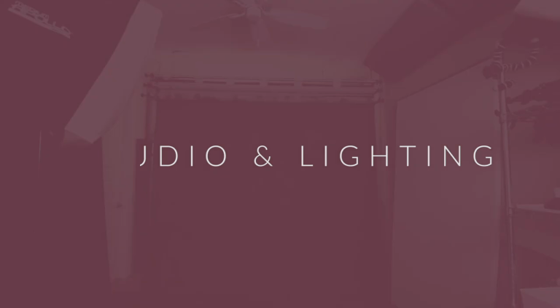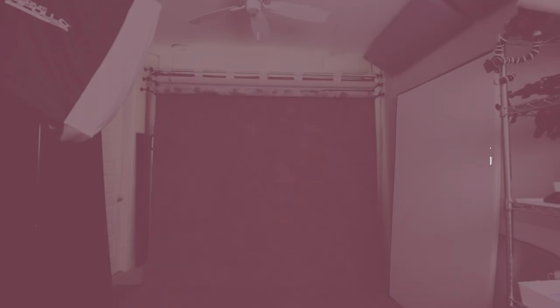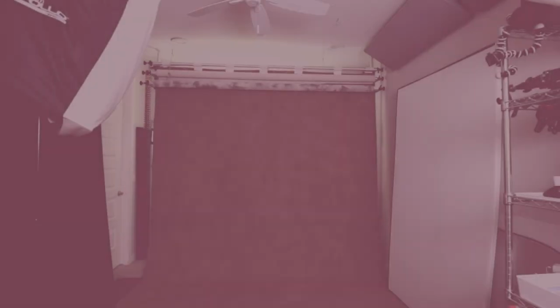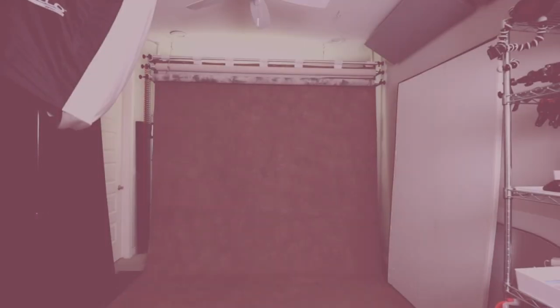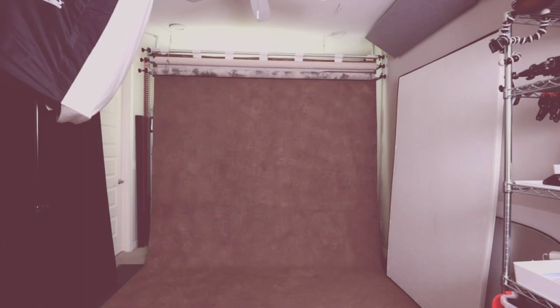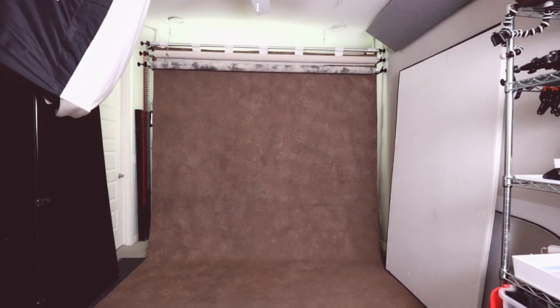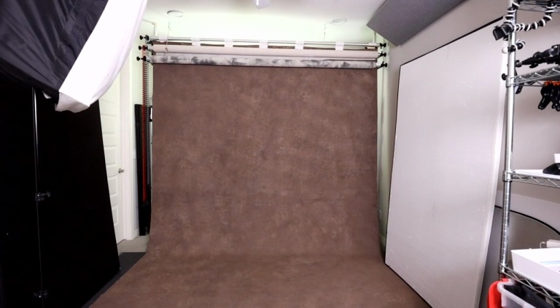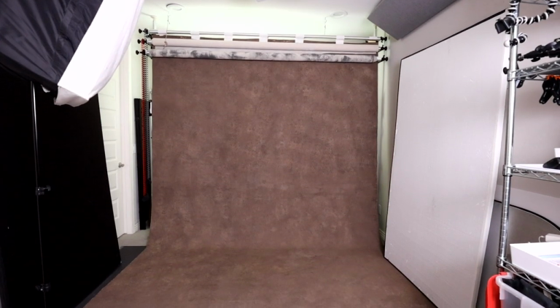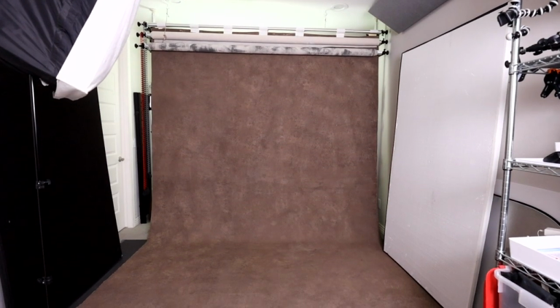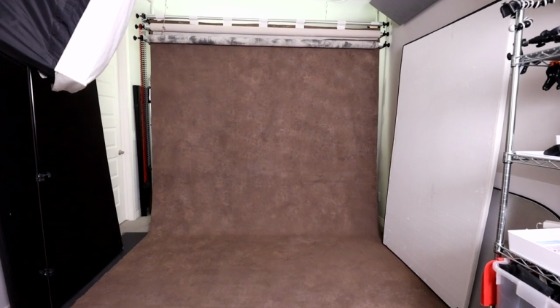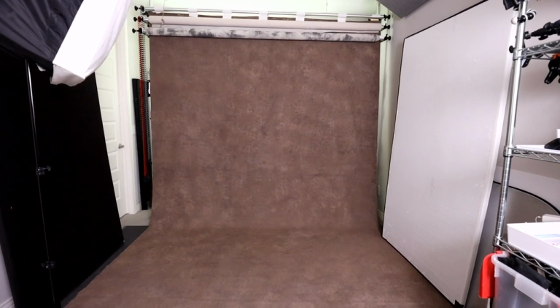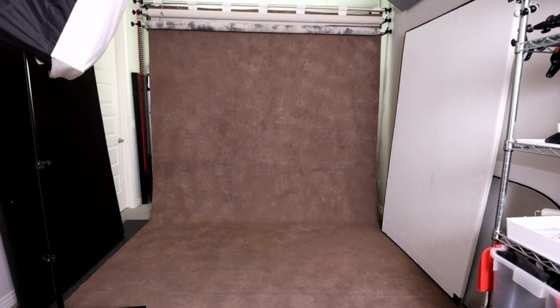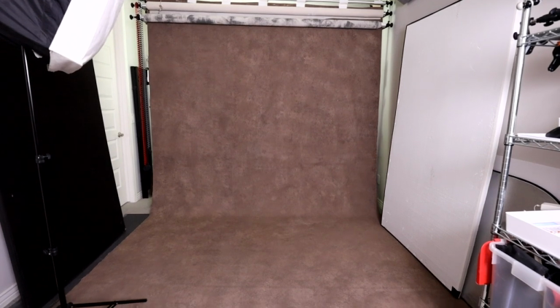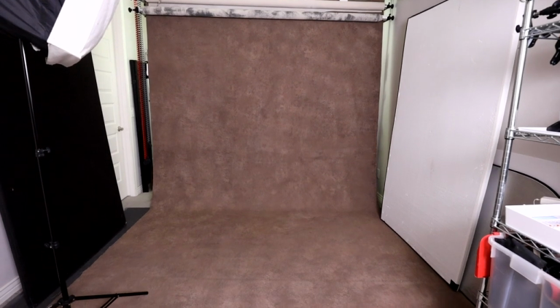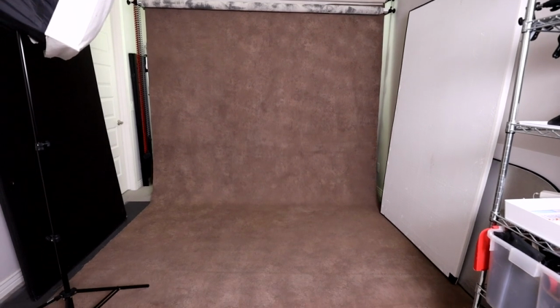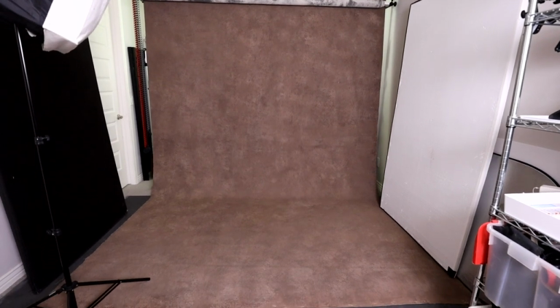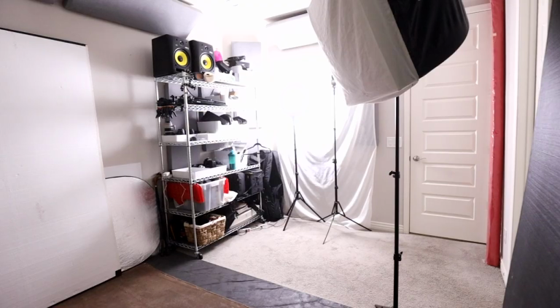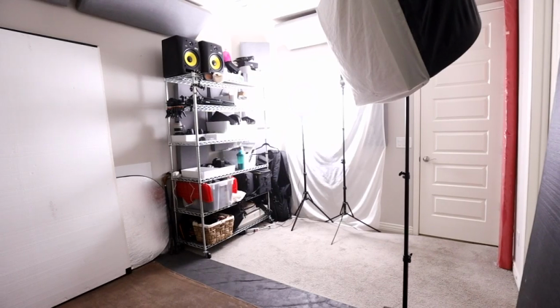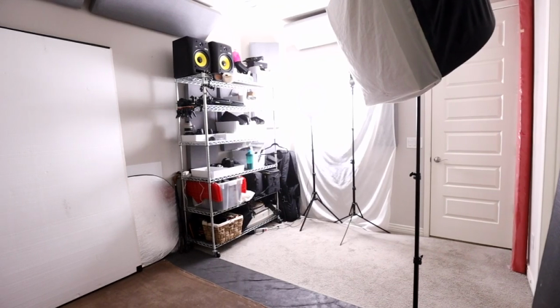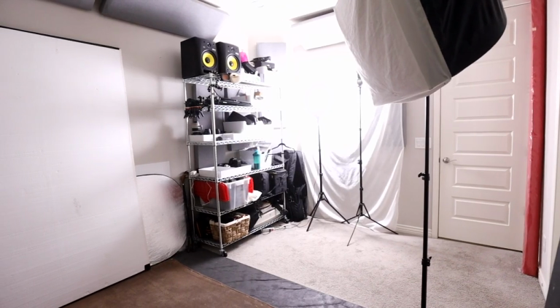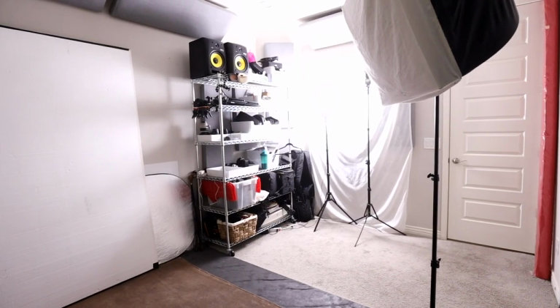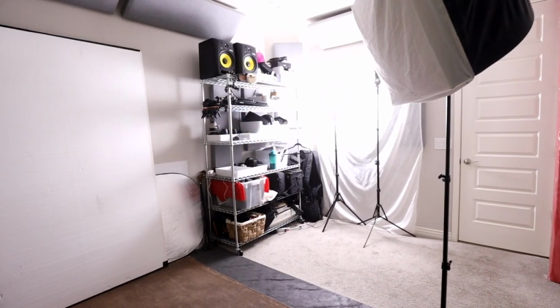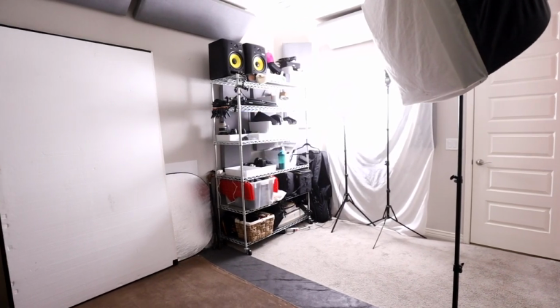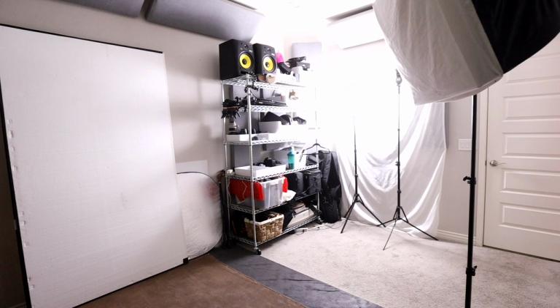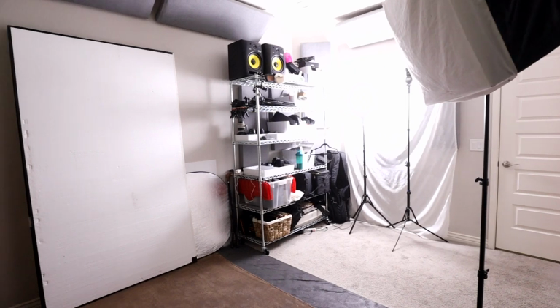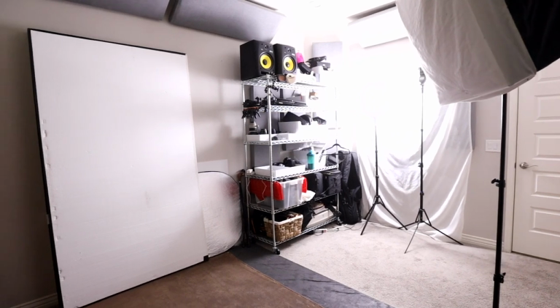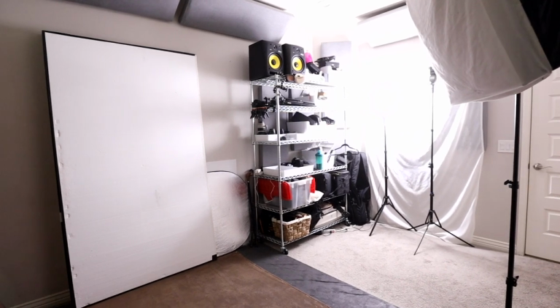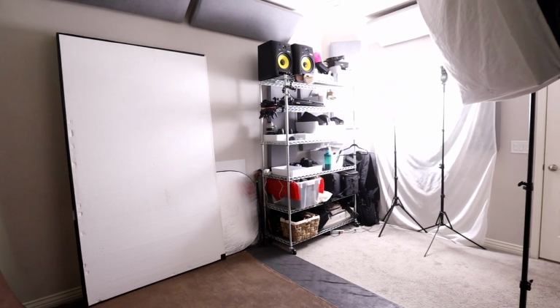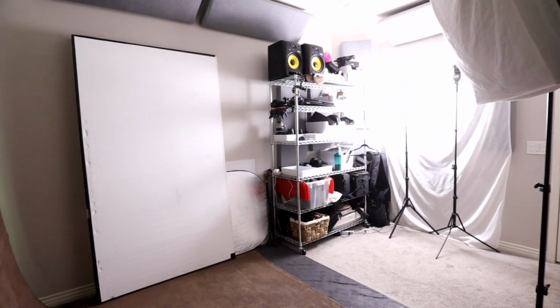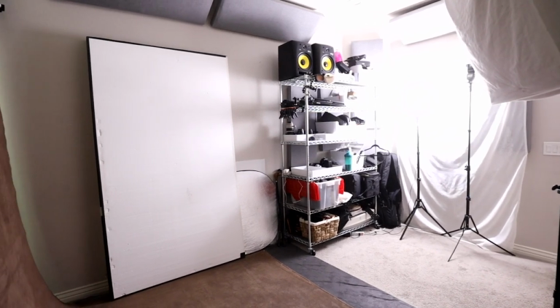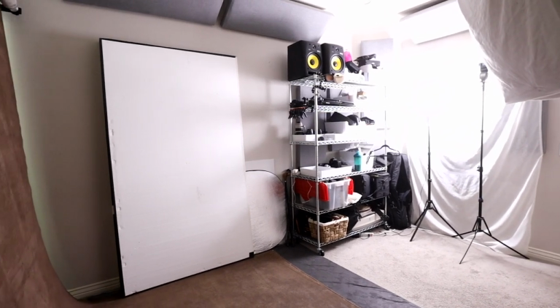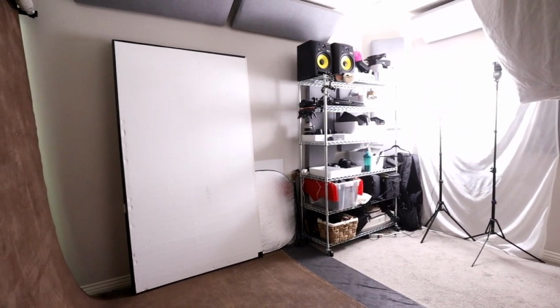My portrait studio is set up in the guest suite in my home. The room is about 11 by 15 feet, so I have to make use of every square inch. I also use this room for sound recording, which is why I have sound panels attached at the ceiling line.